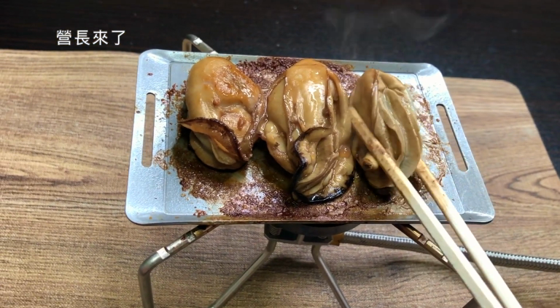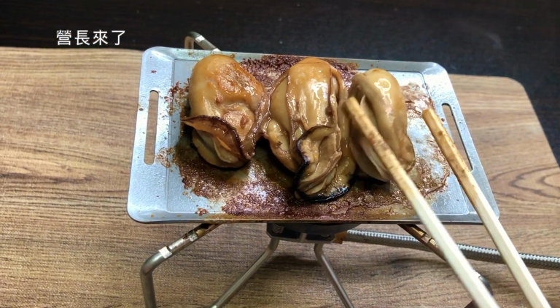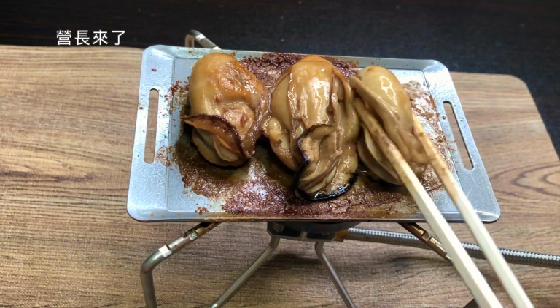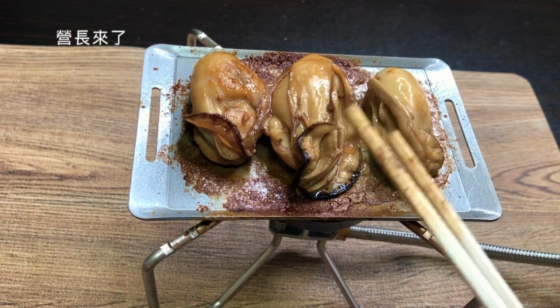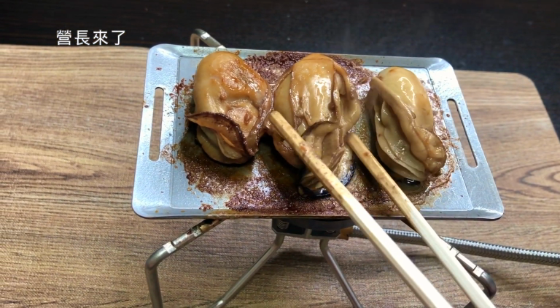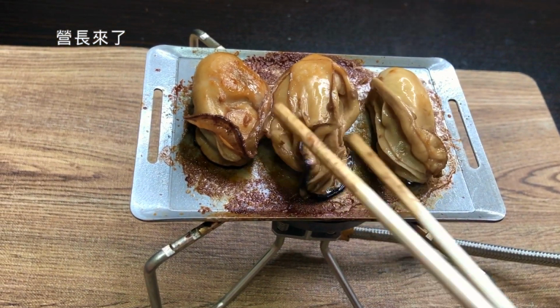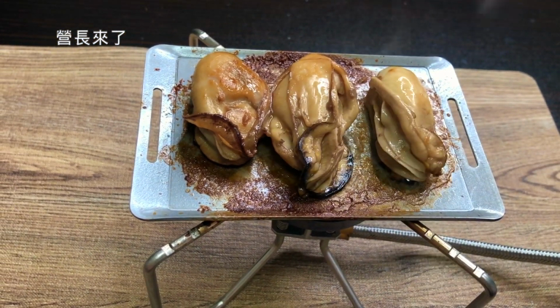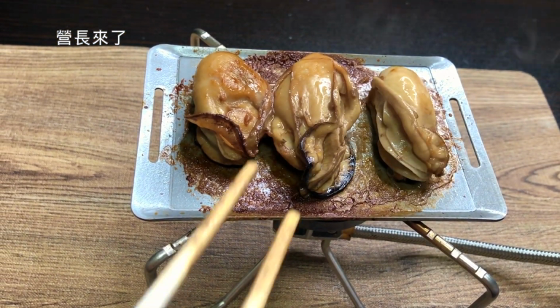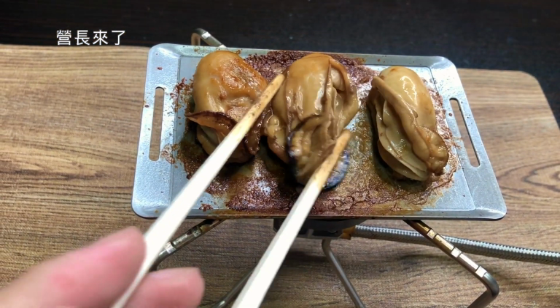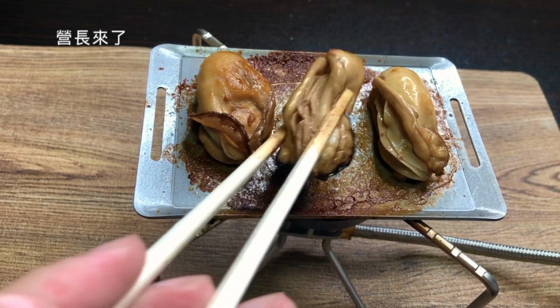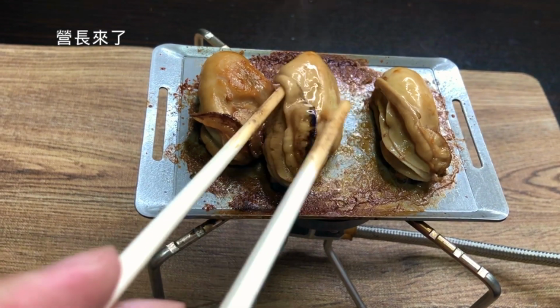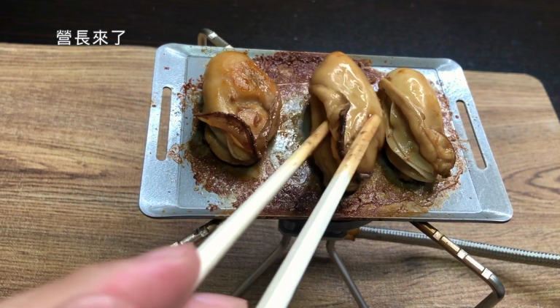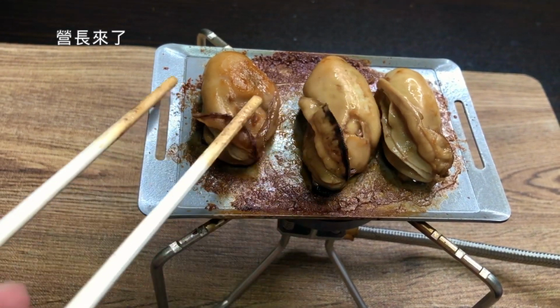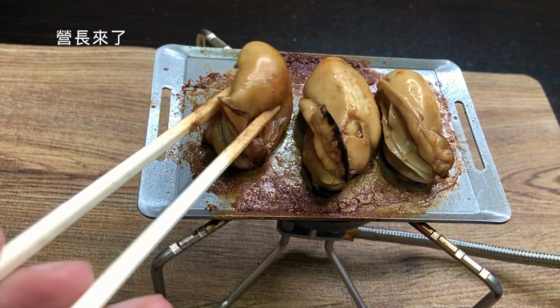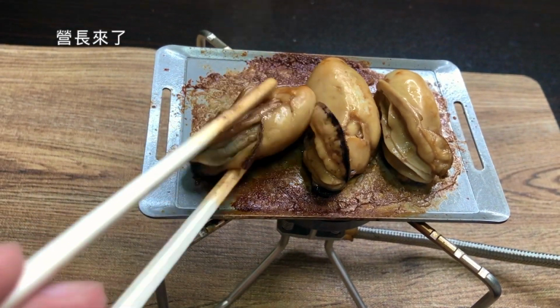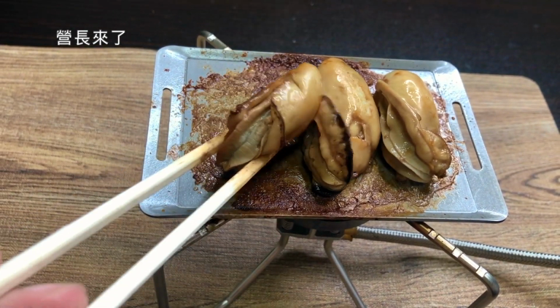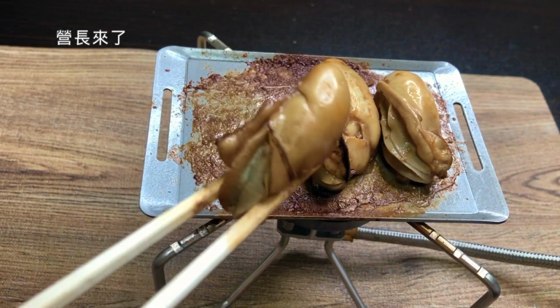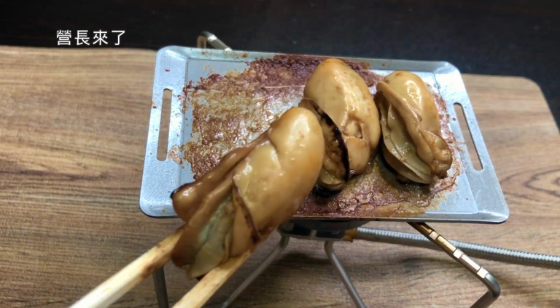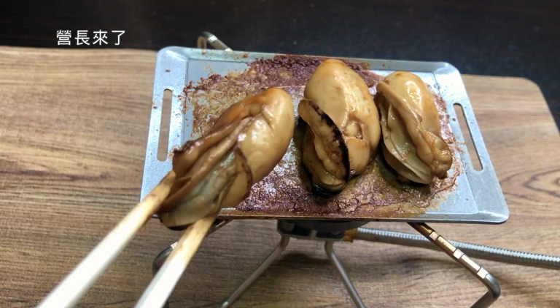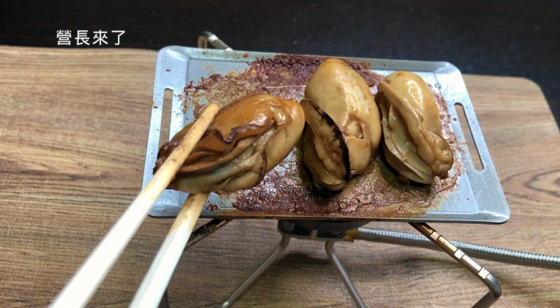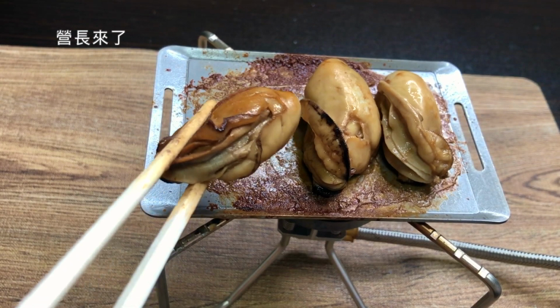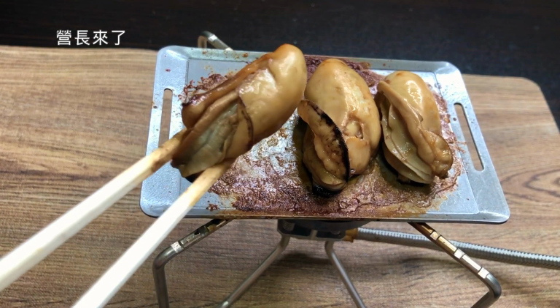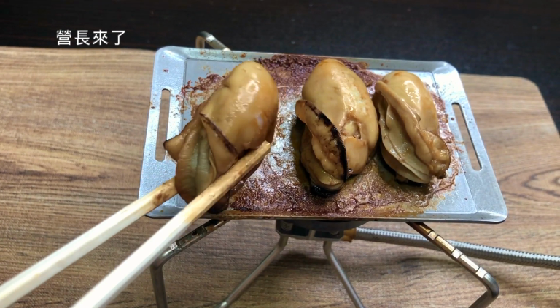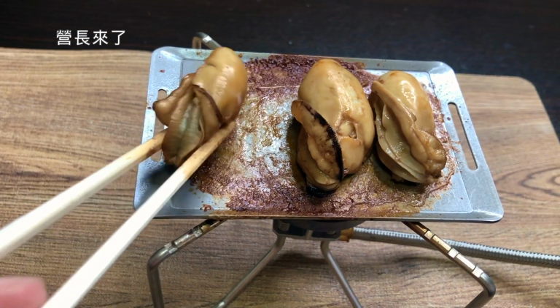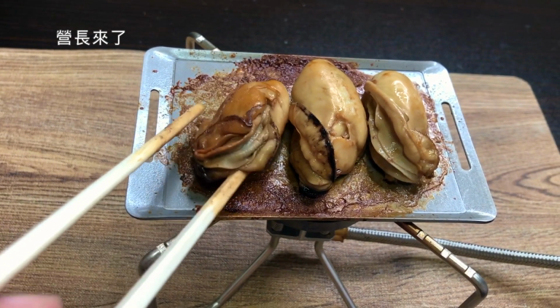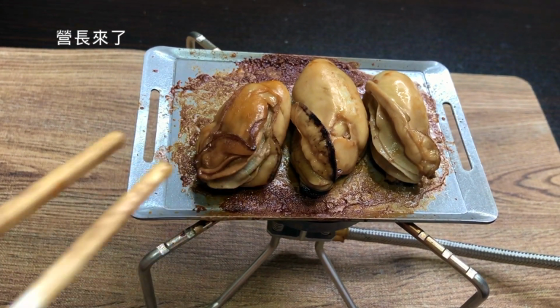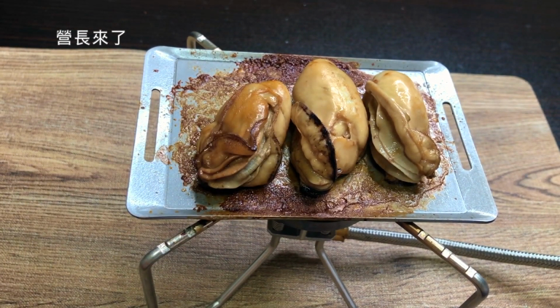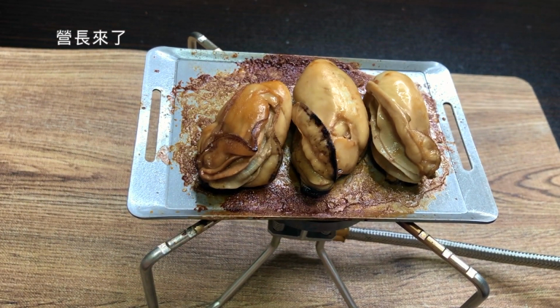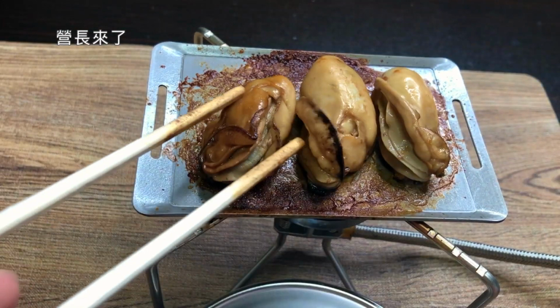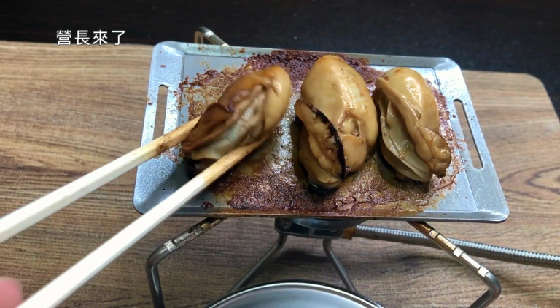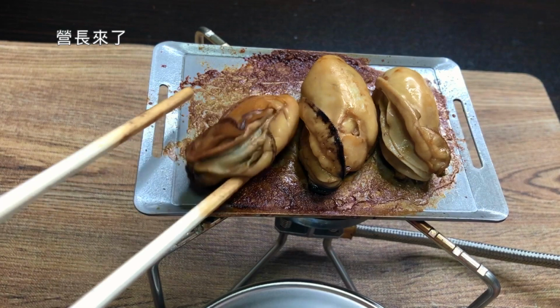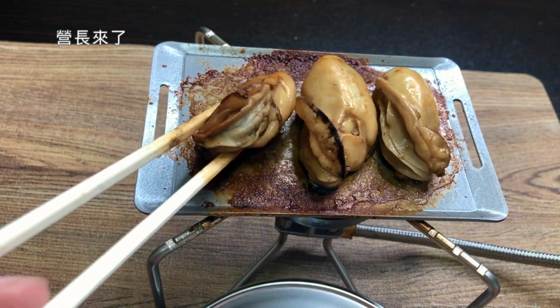We are making a lot of fresh texture. We are using our first-rate size and the second-rate size.